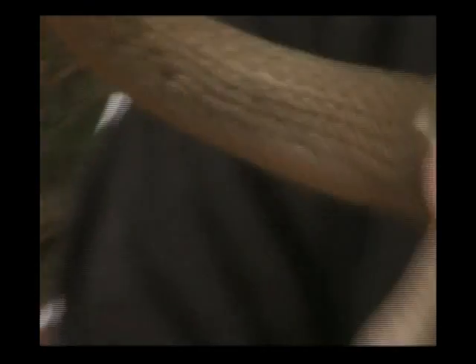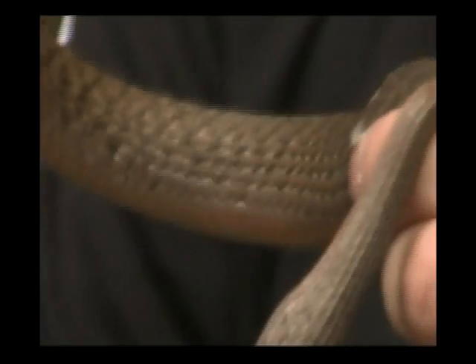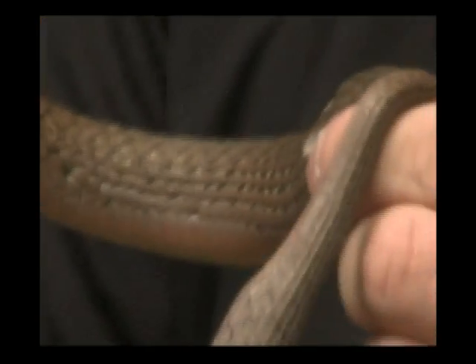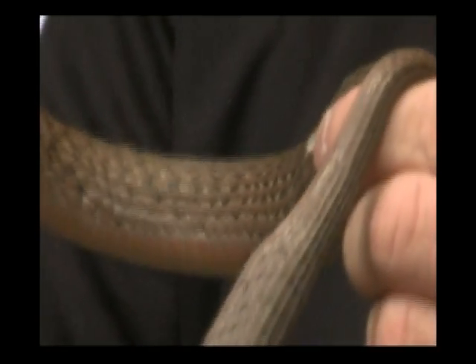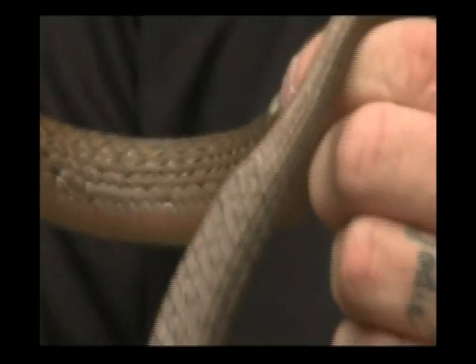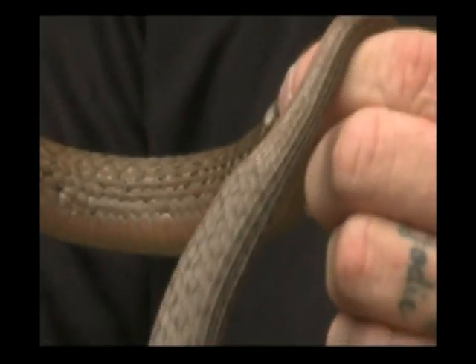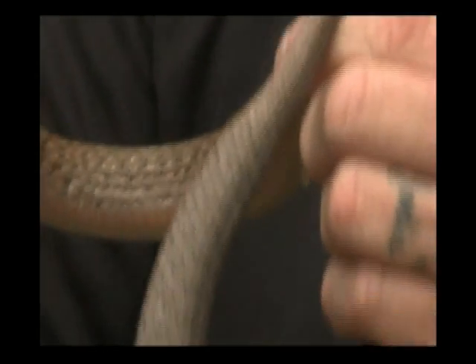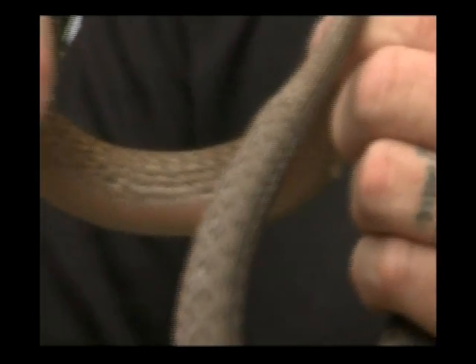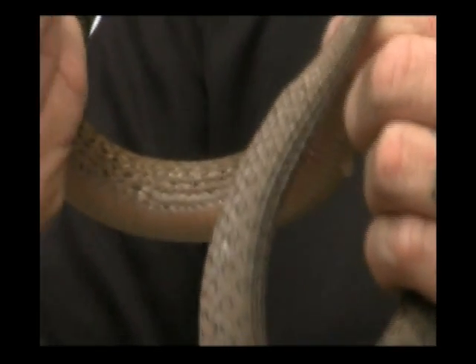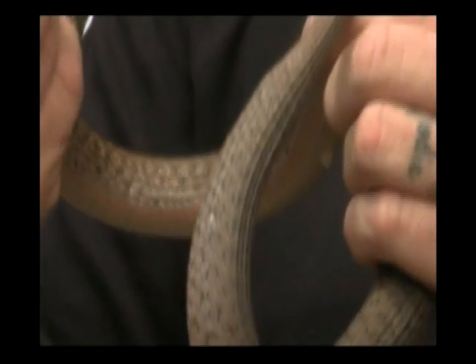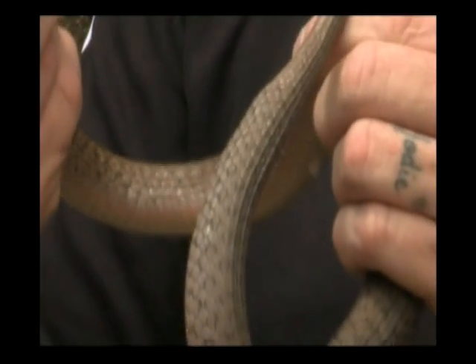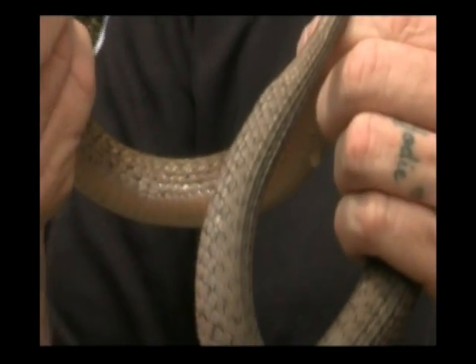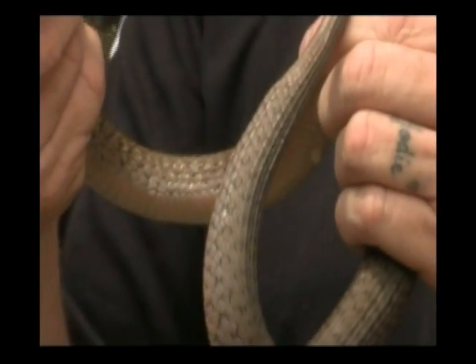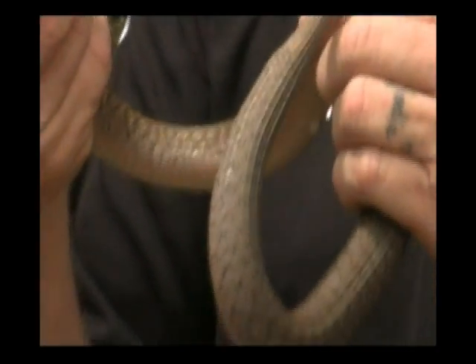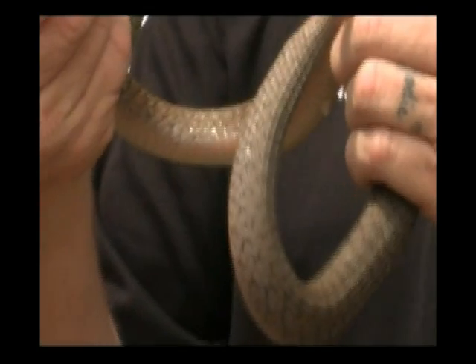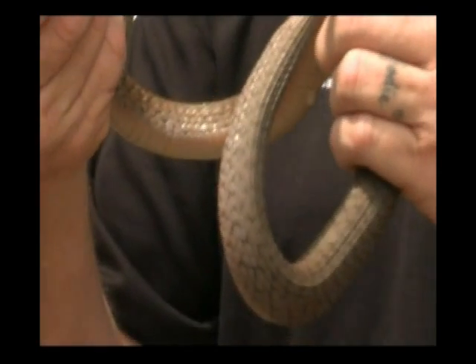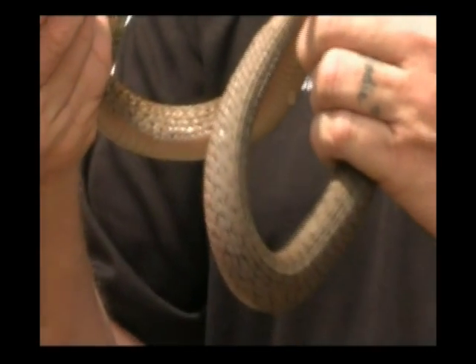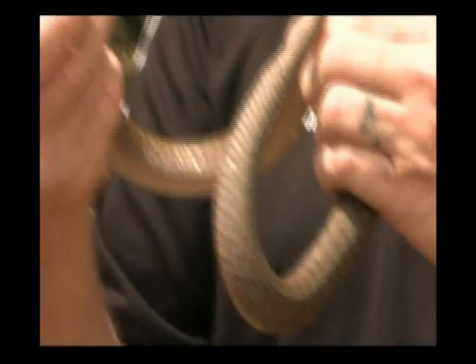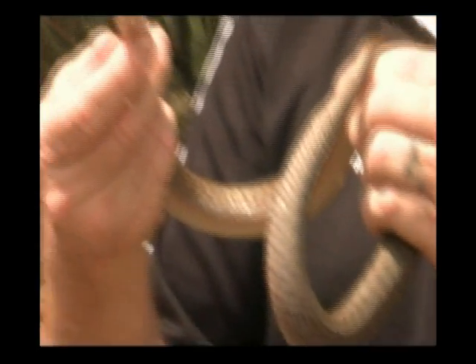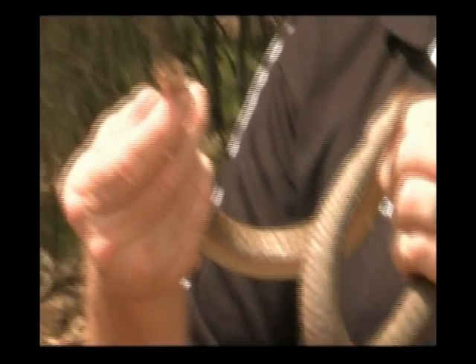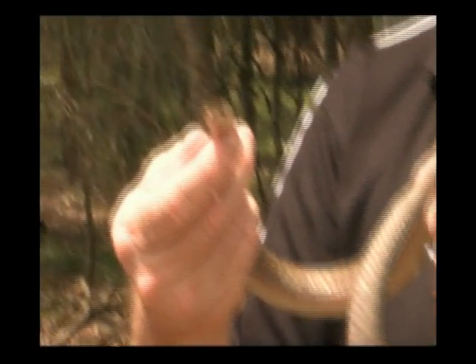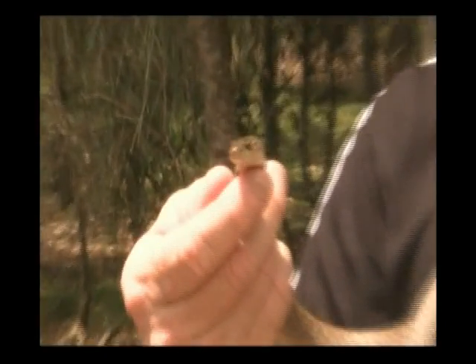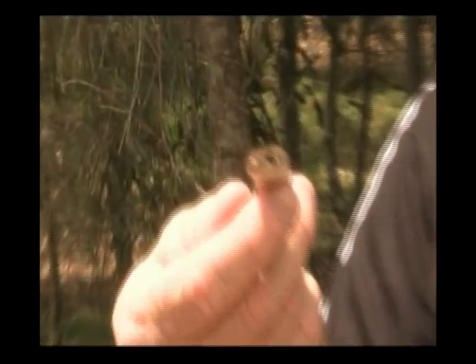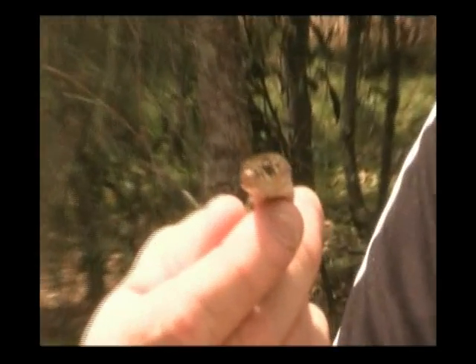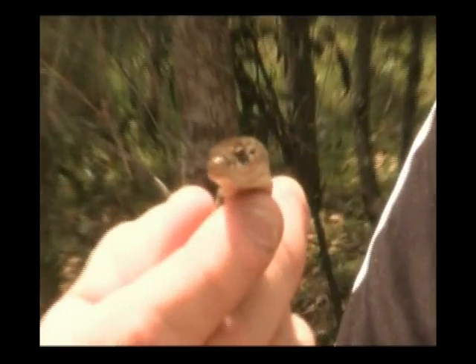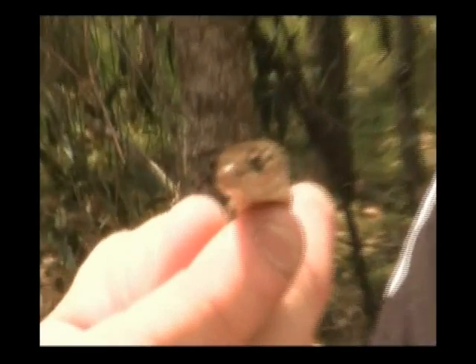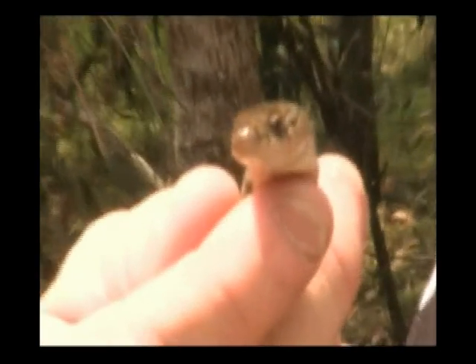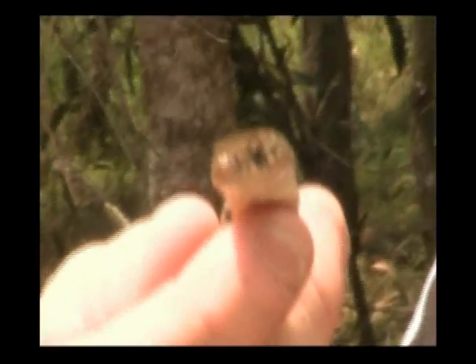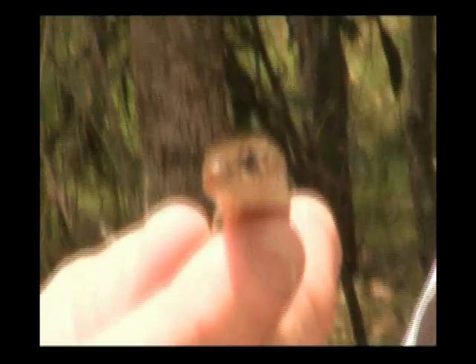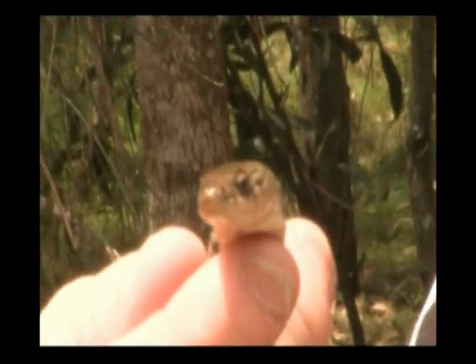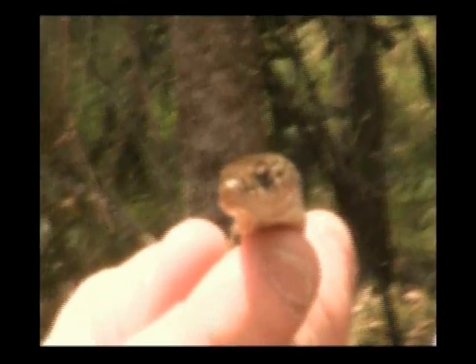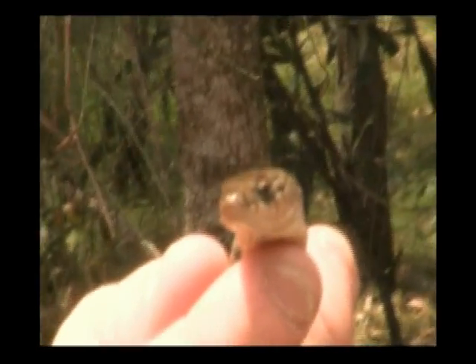Now obviously the keelback is a non-venomous snake. These guys do us a massive favour, because it's one of the few animals — which I think is the only animal — that can actually eat a cane toad and survive. So it's doing us a bit of a favour by knocking off the cane toads.